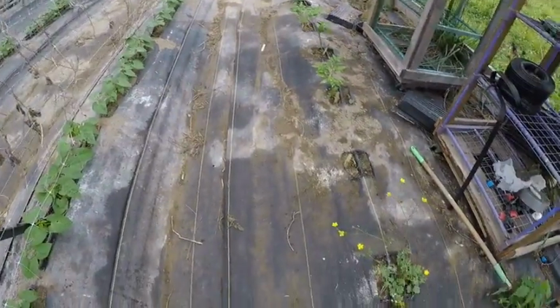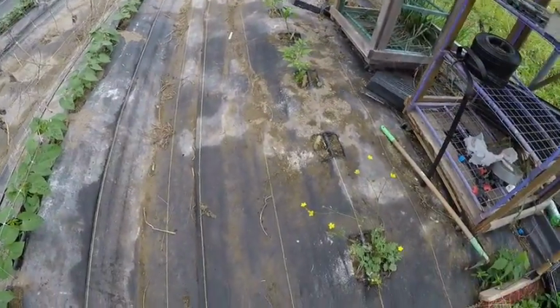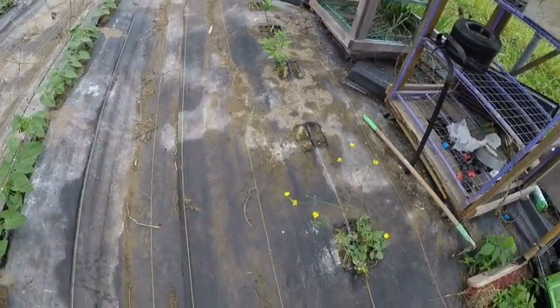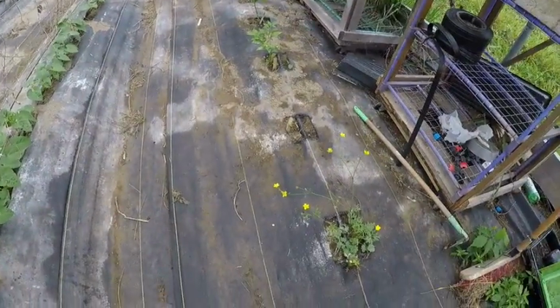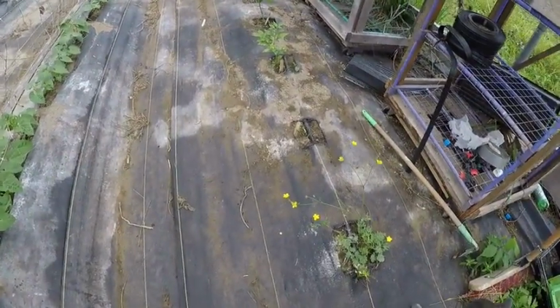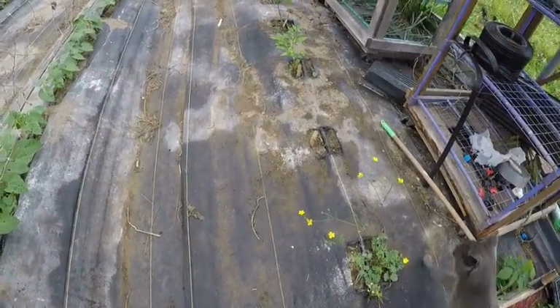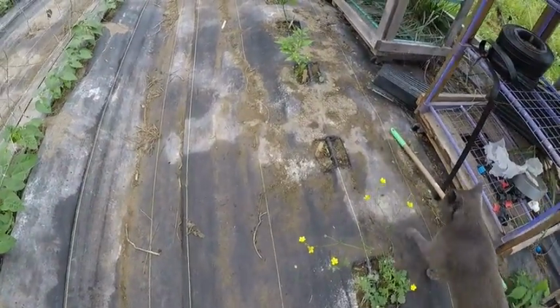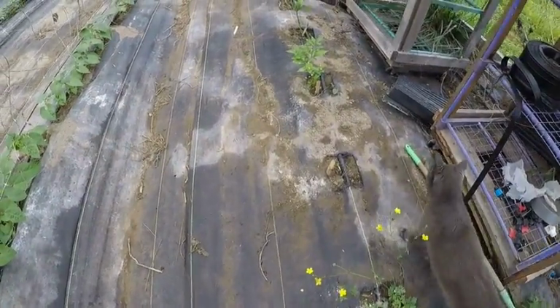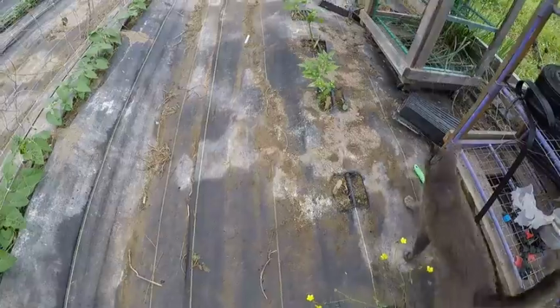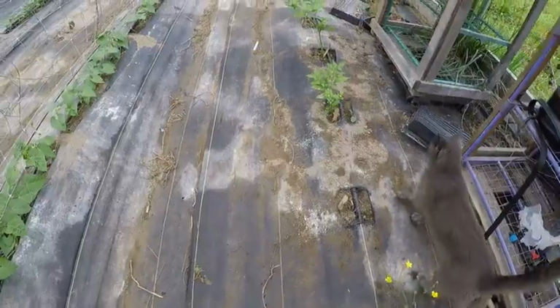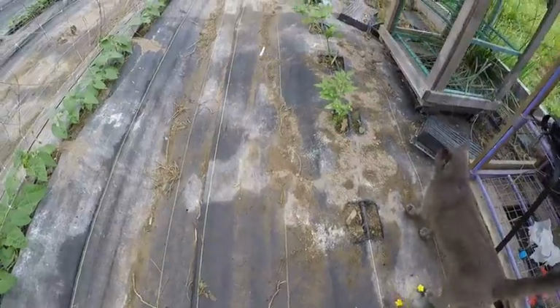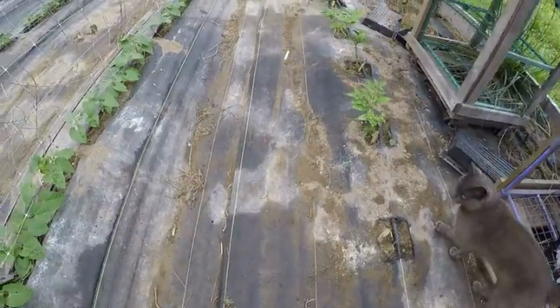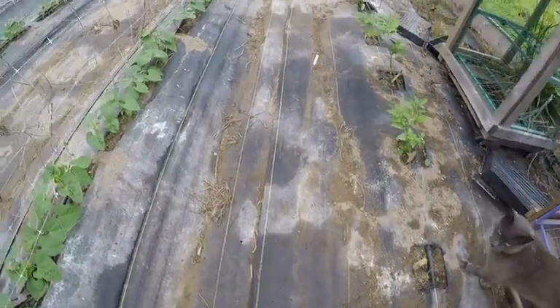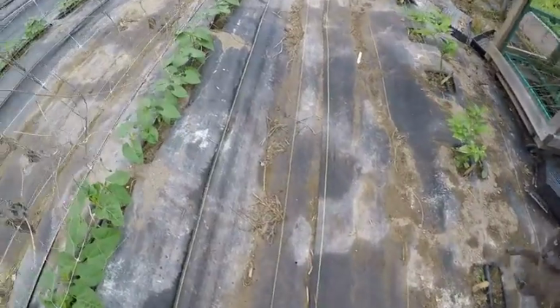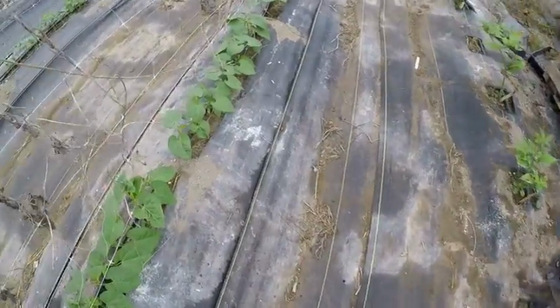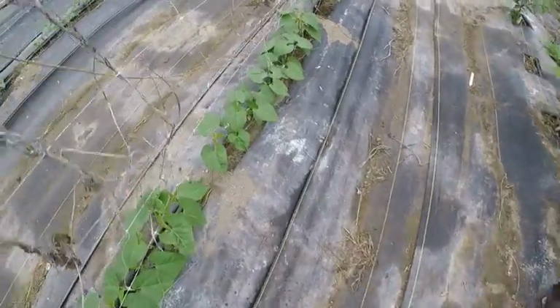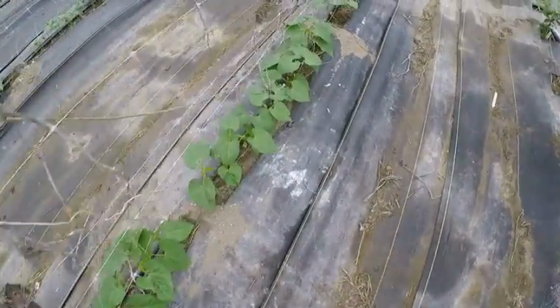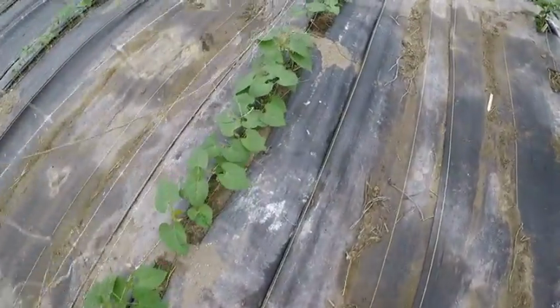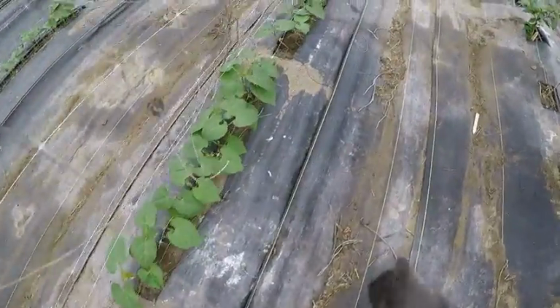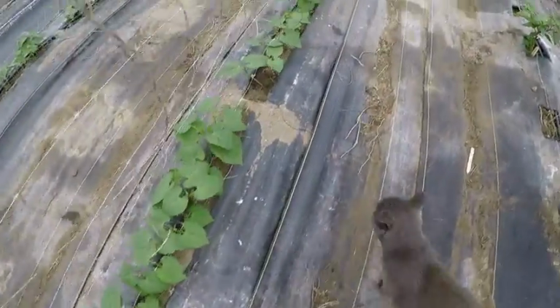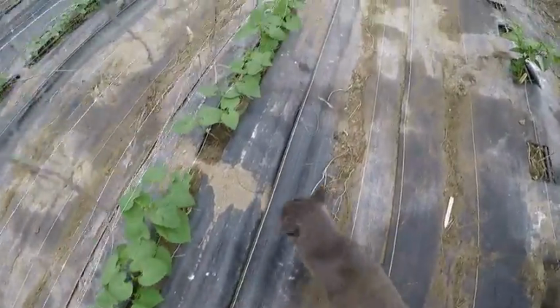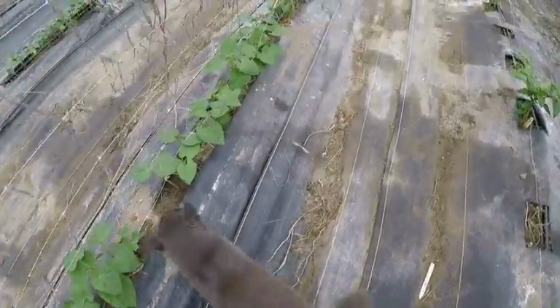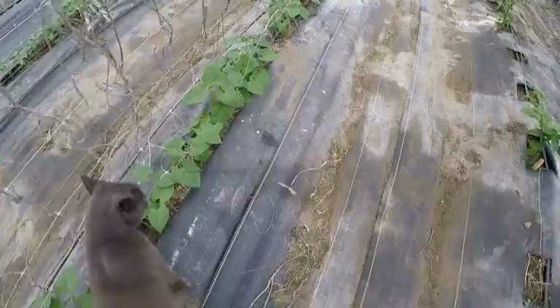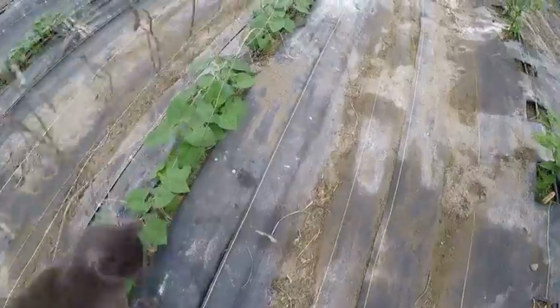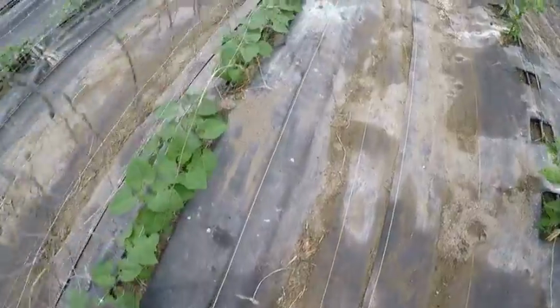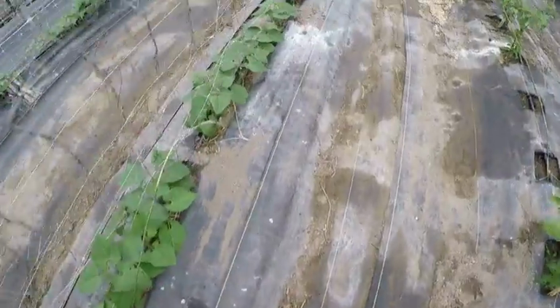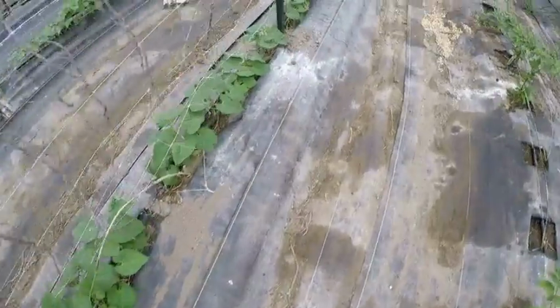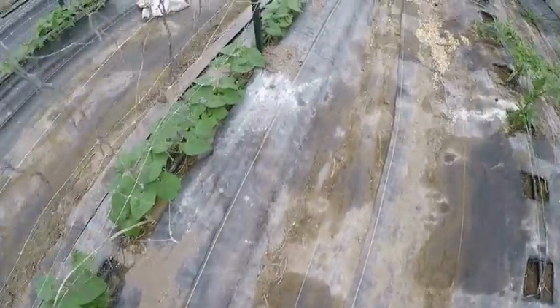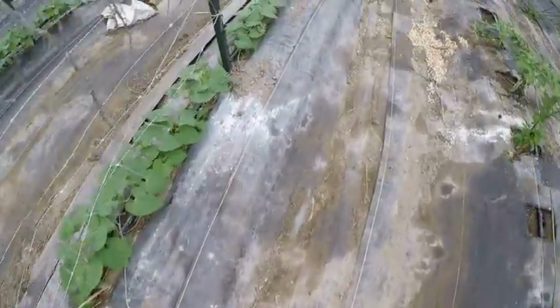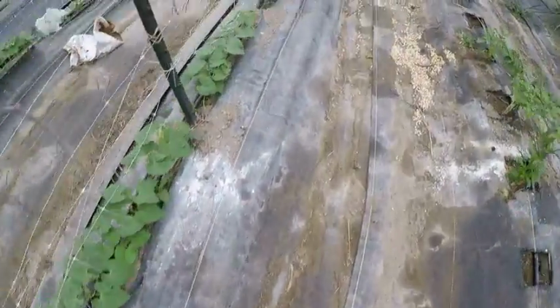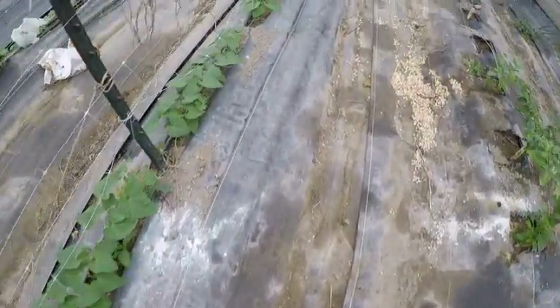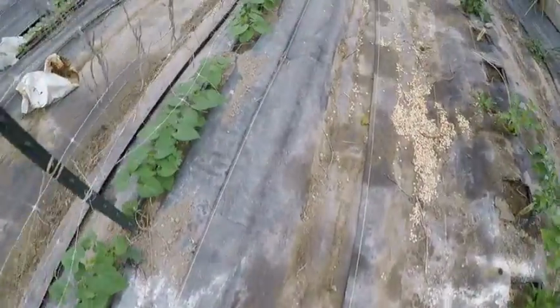Pepper plants keep doing alright. But these fall beans are just shooting up out of the ground.